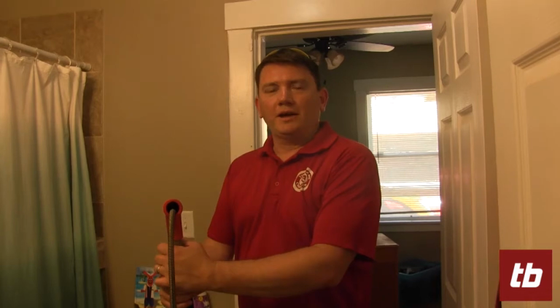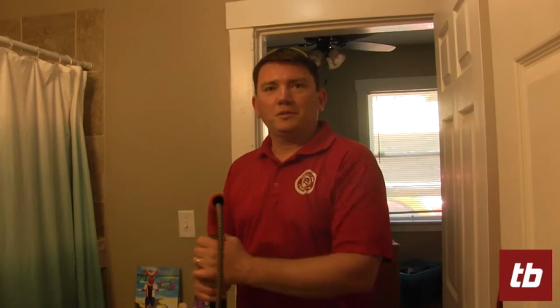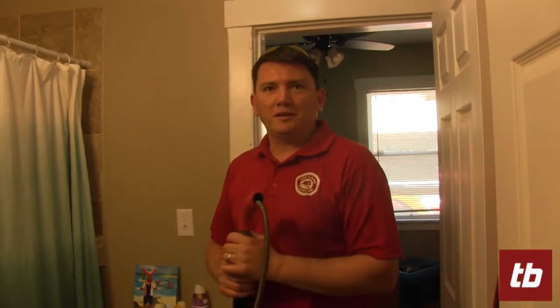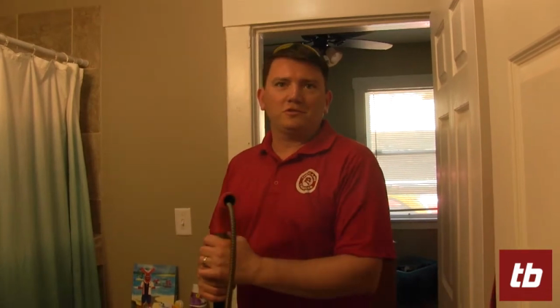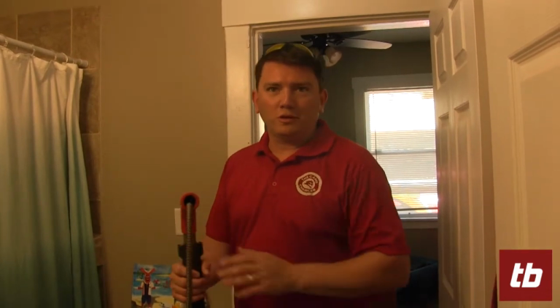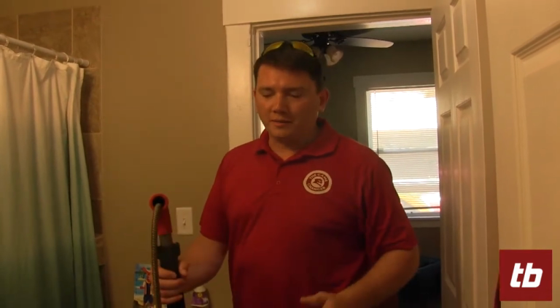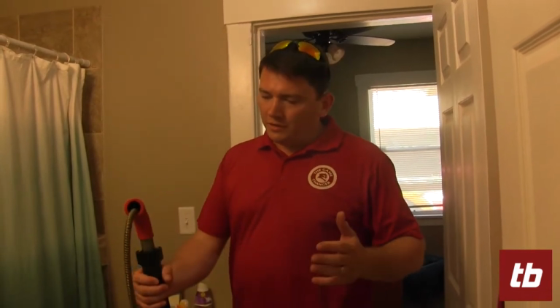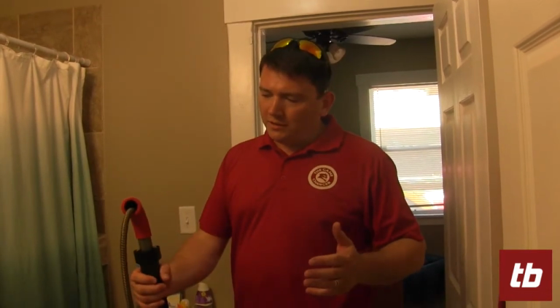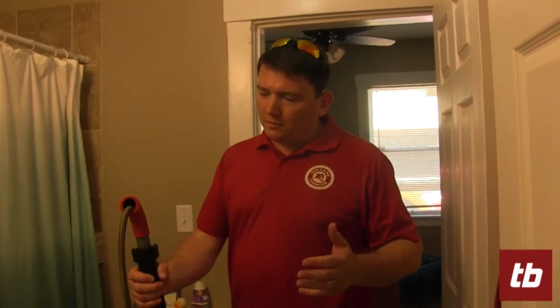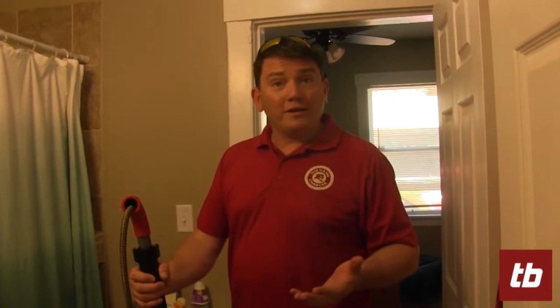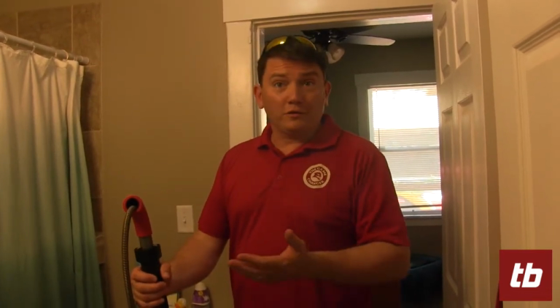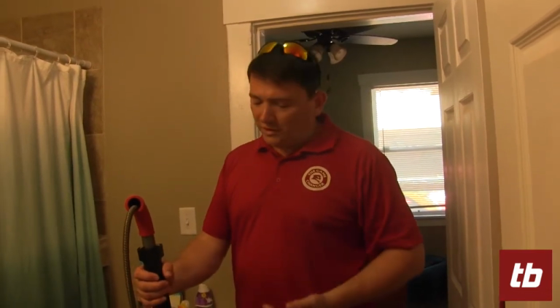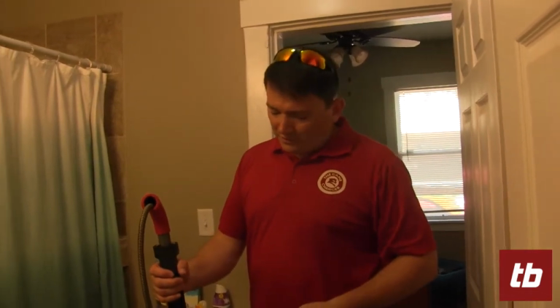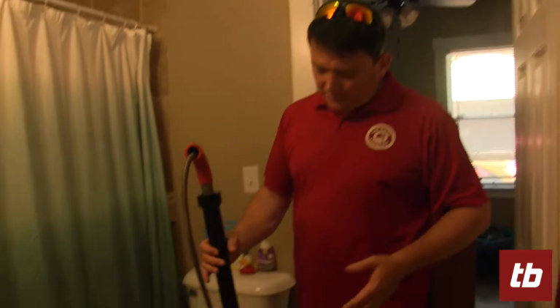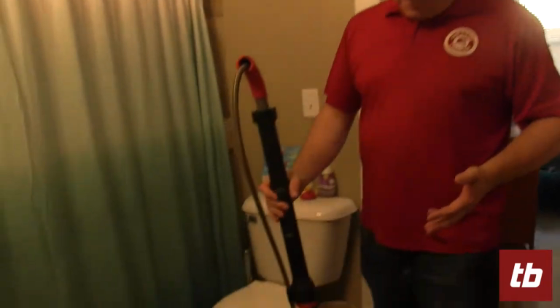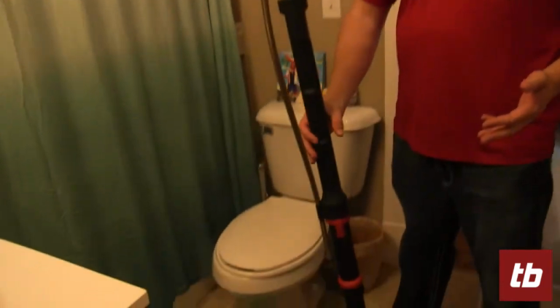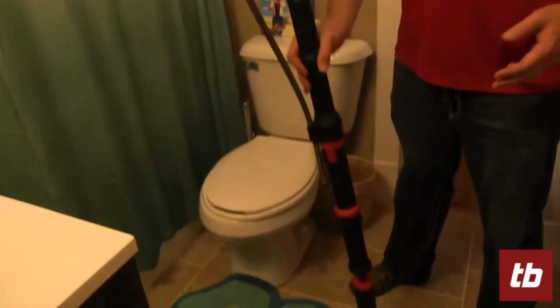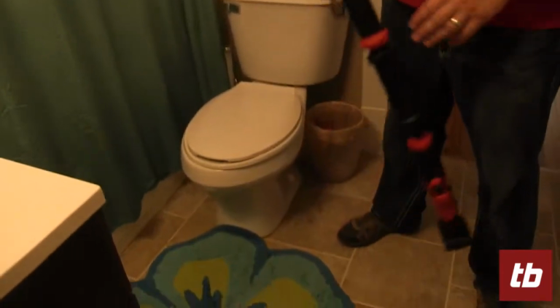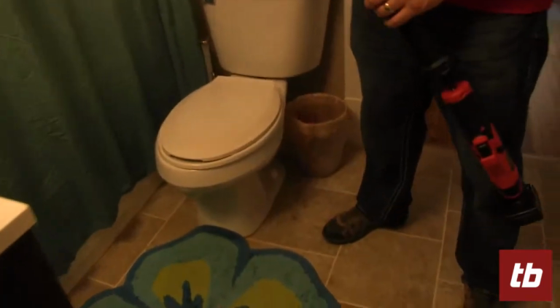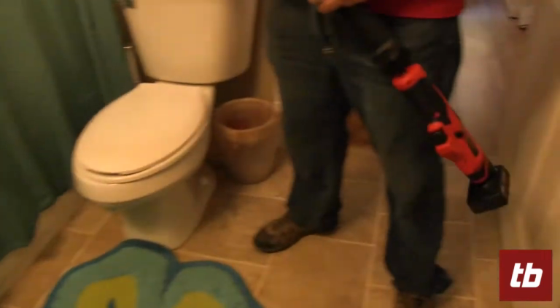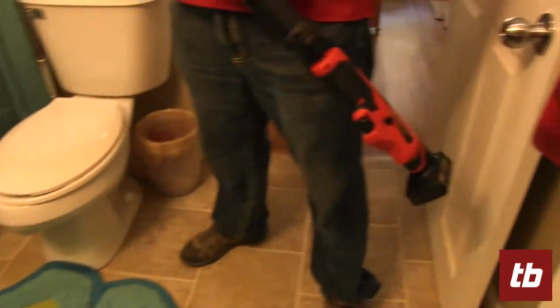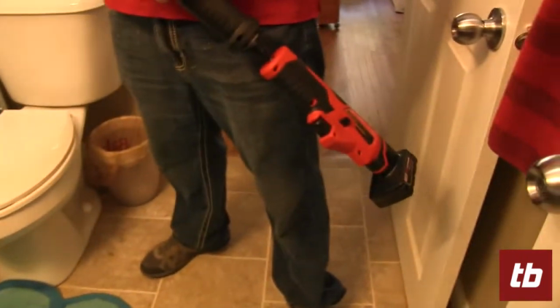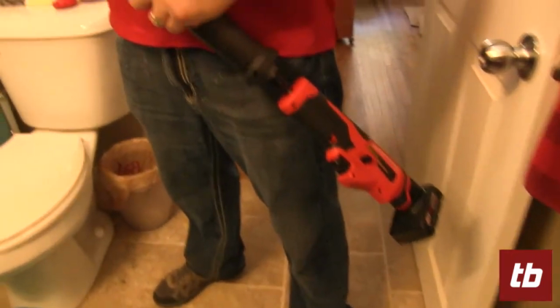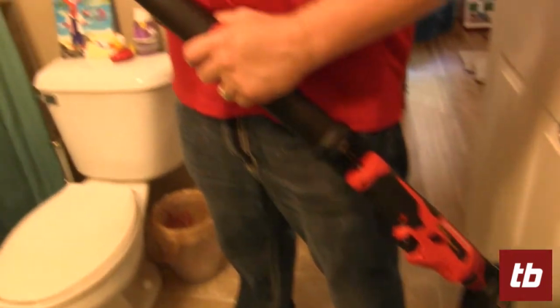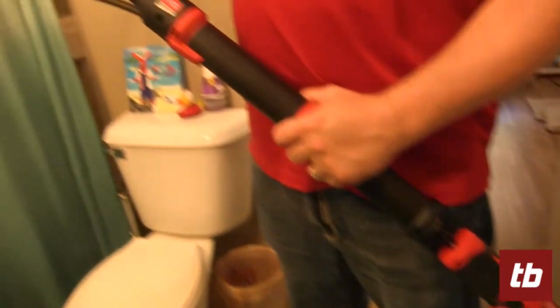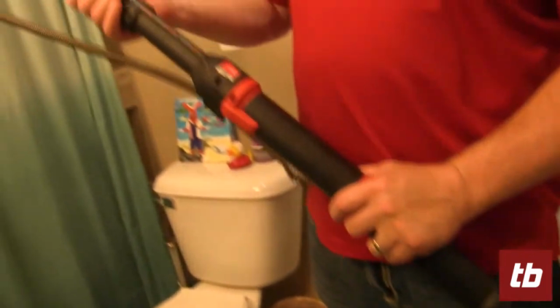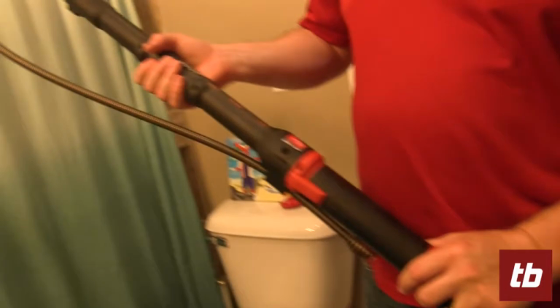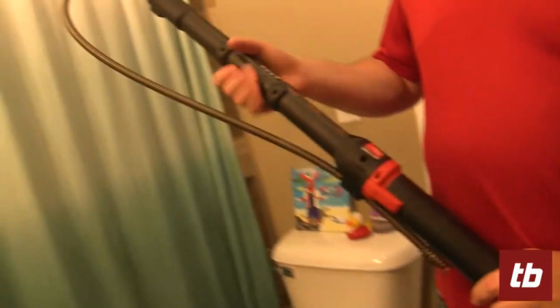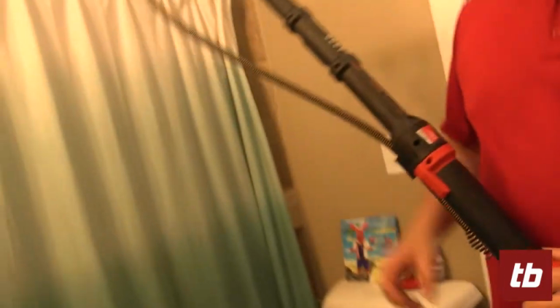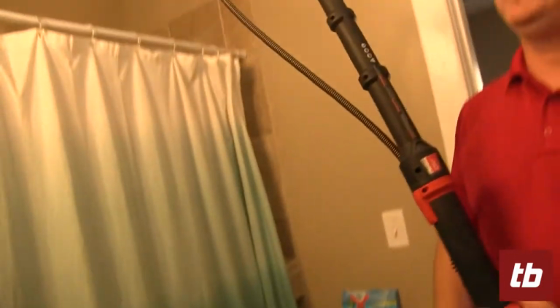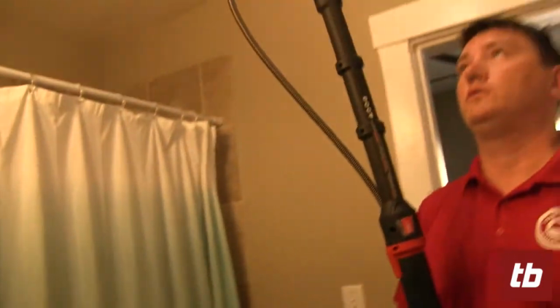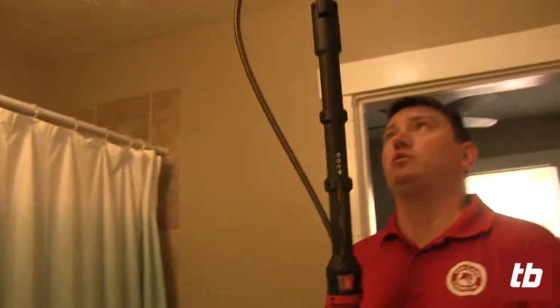Hi, I'm Sean, the Merchandiser Manager at ToolBarden.com. Our friends at Milwaukee sent us a demo of the Milwaukee Trap Snake 6-foot Toilet Auger, and this is the one that works with the M12.